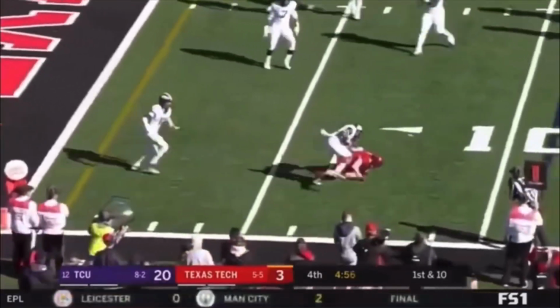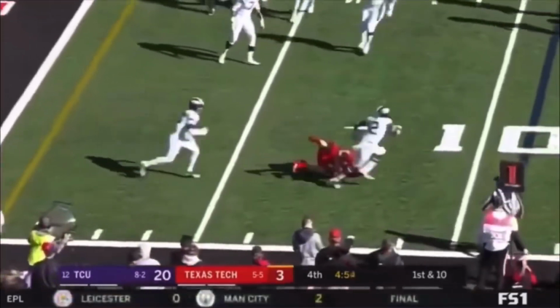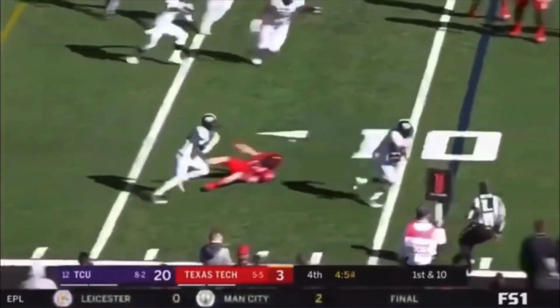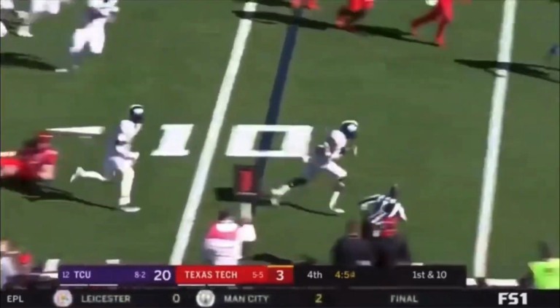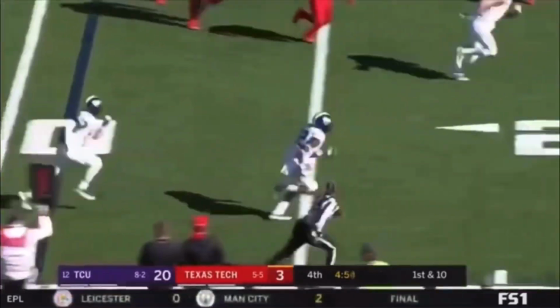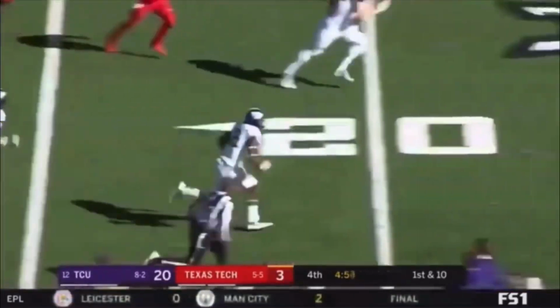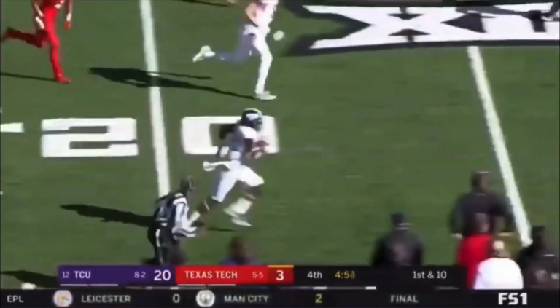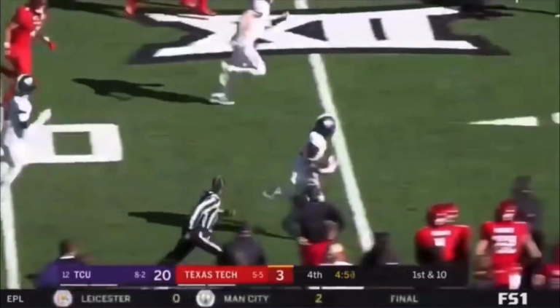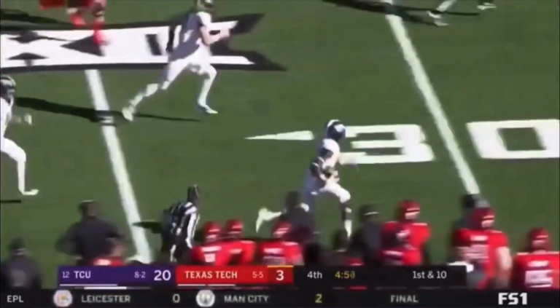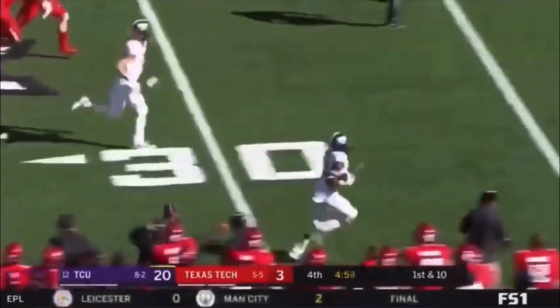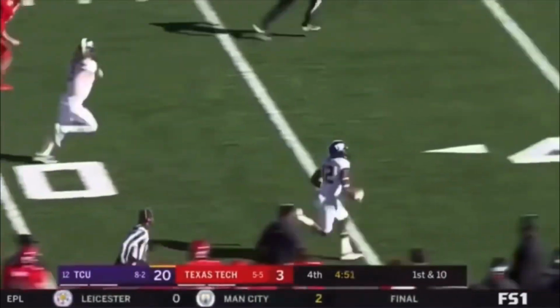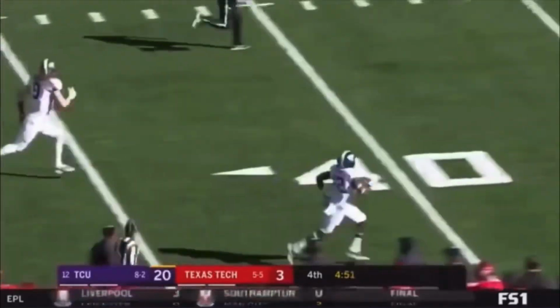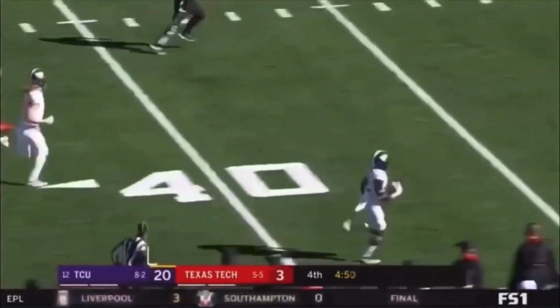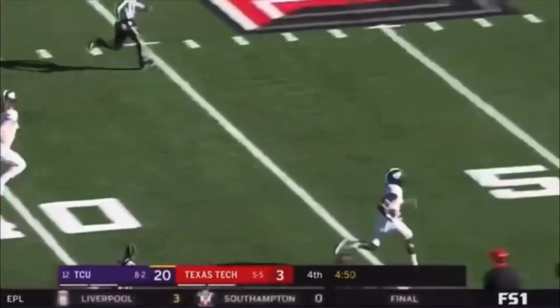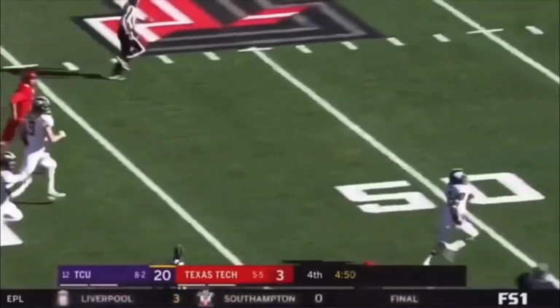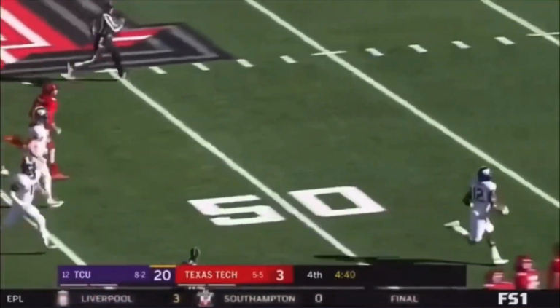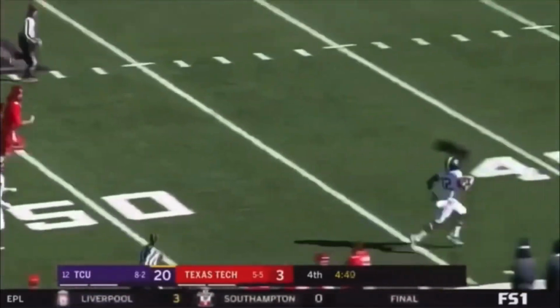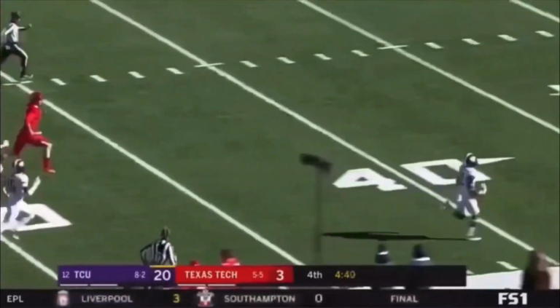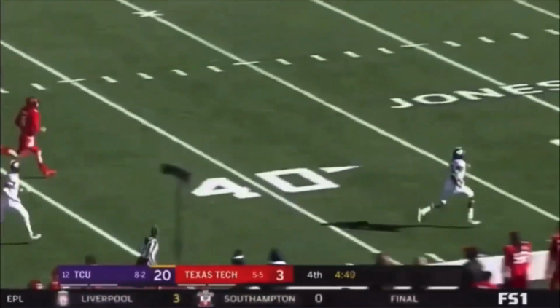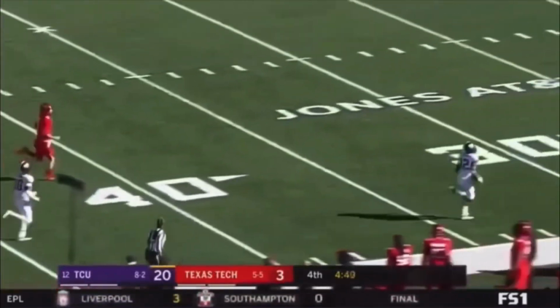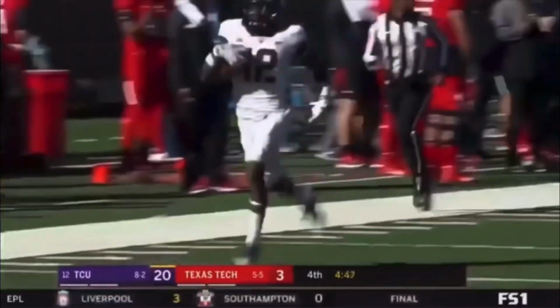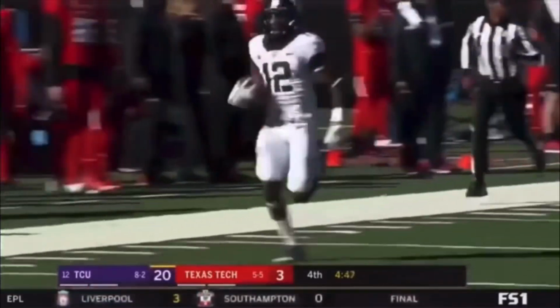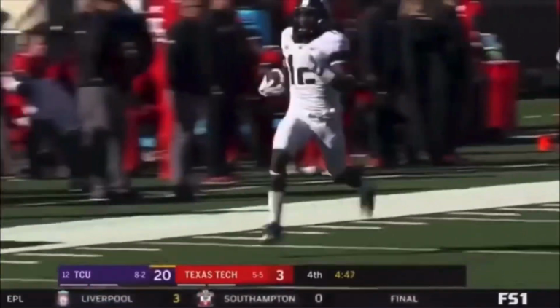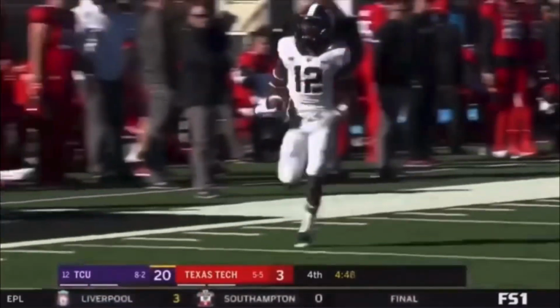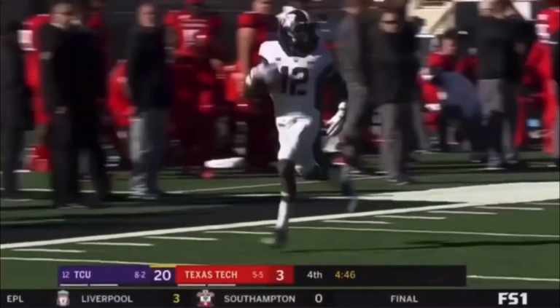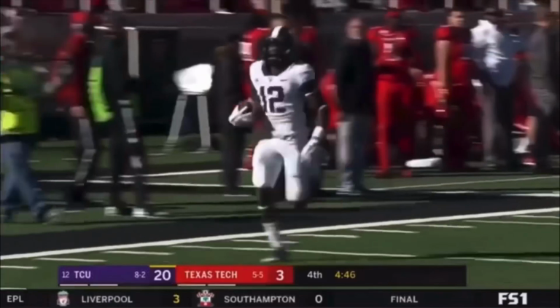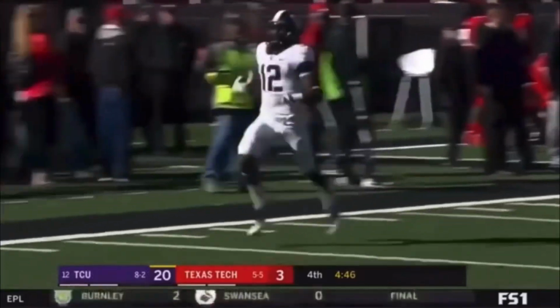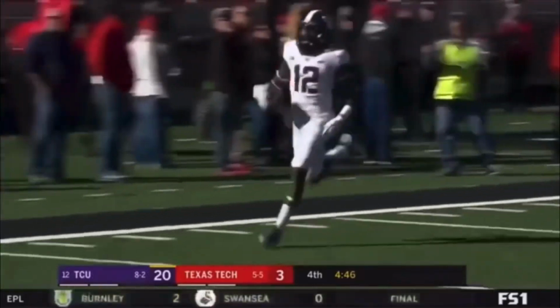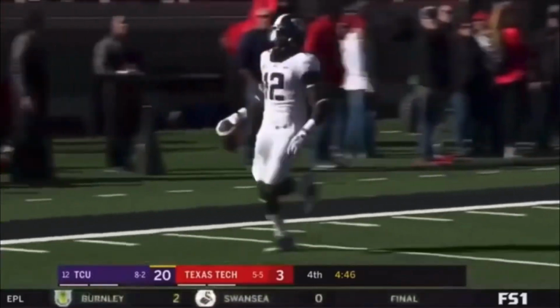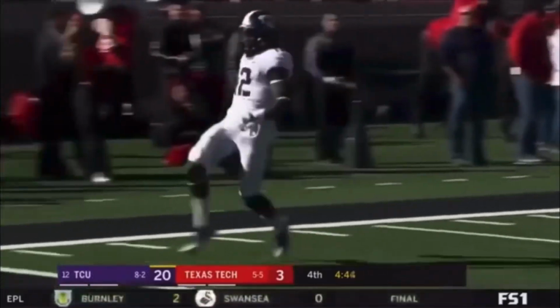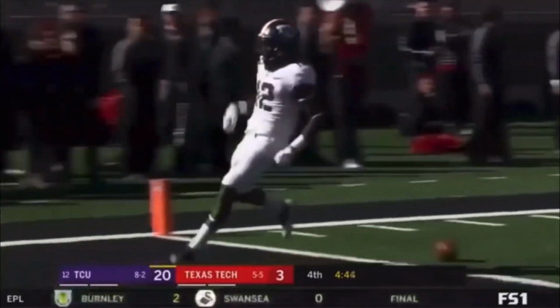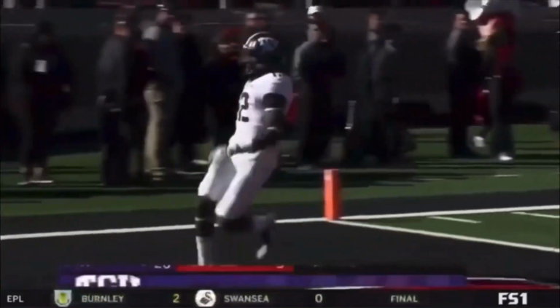Can't draw — has it taken away by Jeff Gladney. Gladney down the sideline, and Jeff Gladney's going to go all the way. A pick-six for the Horned Frogs.